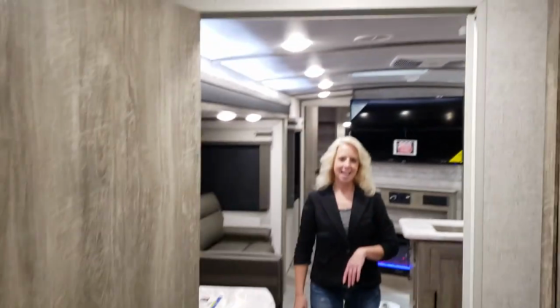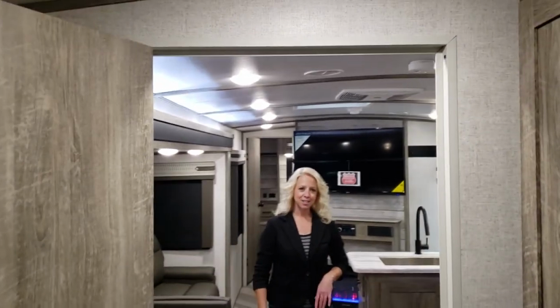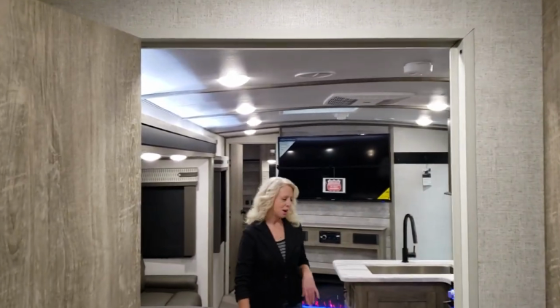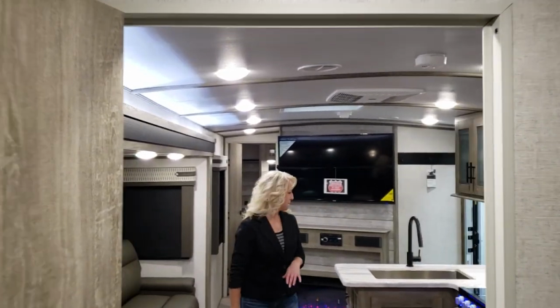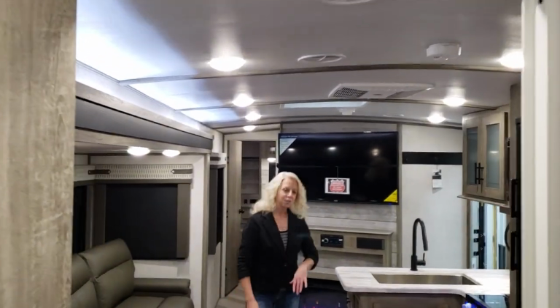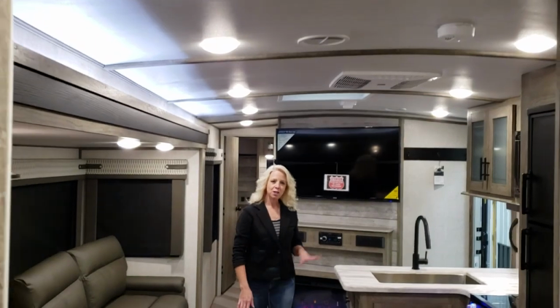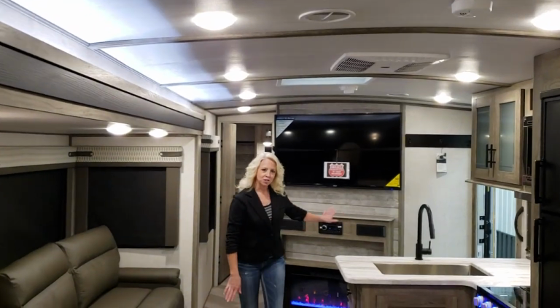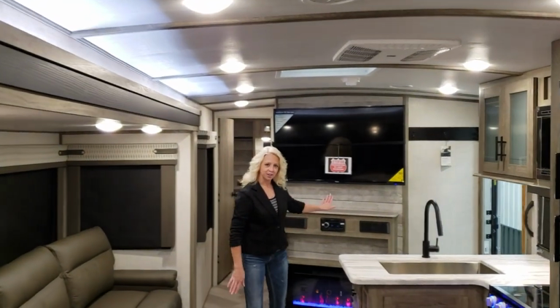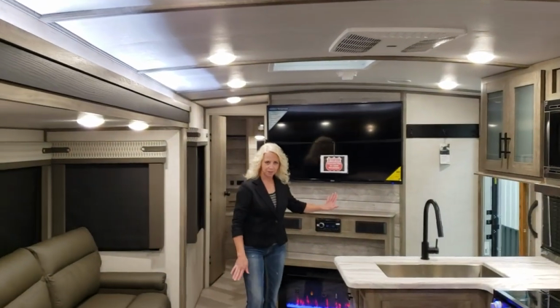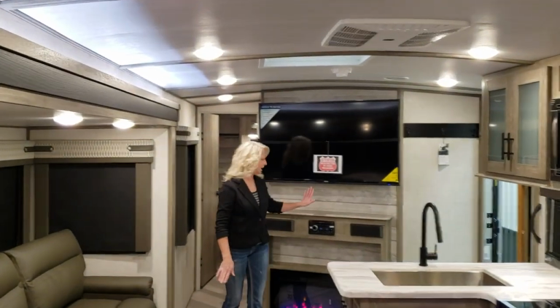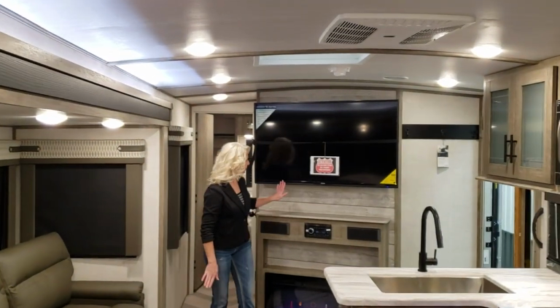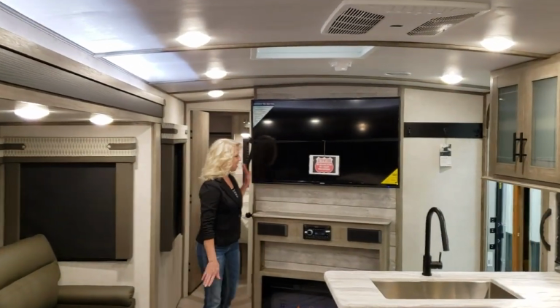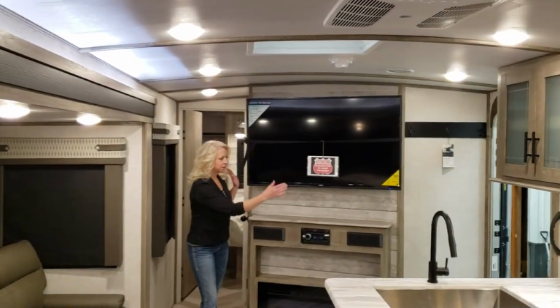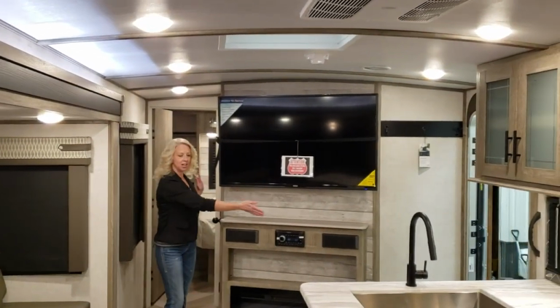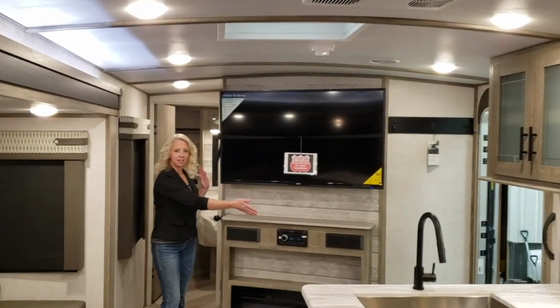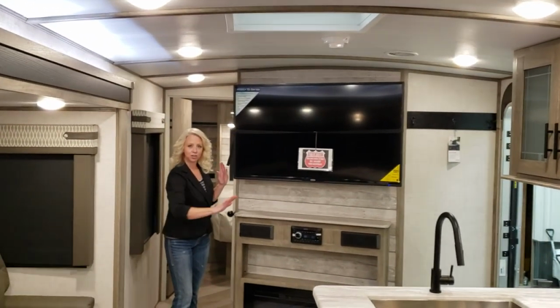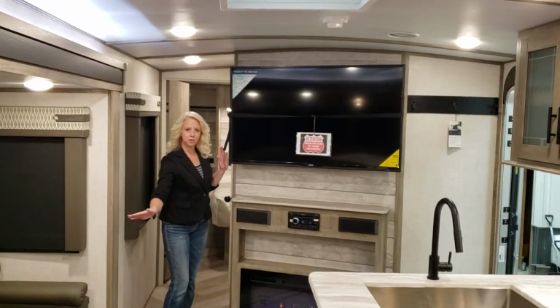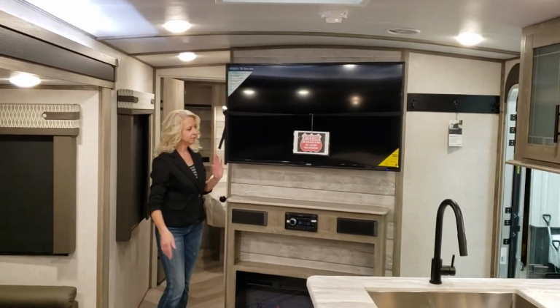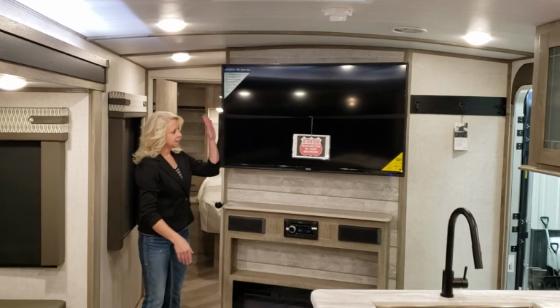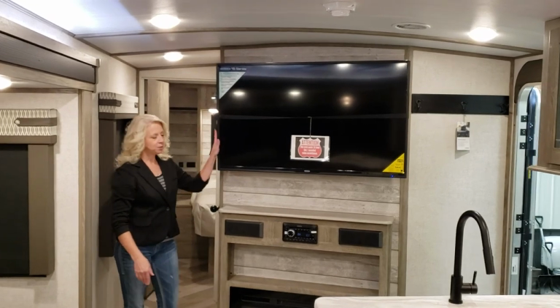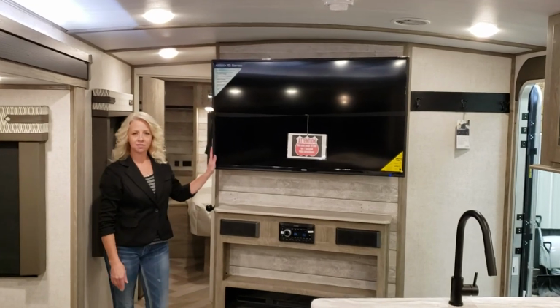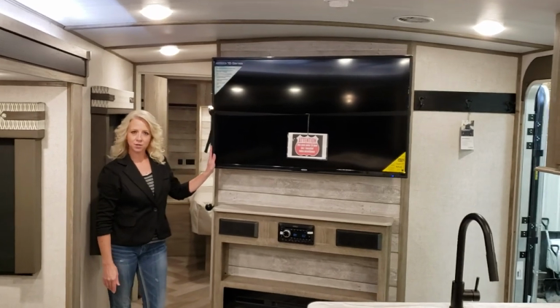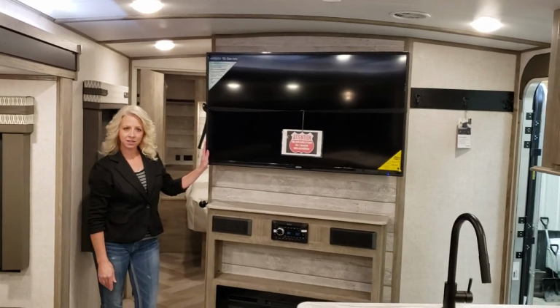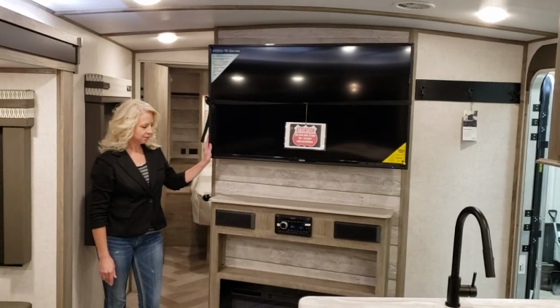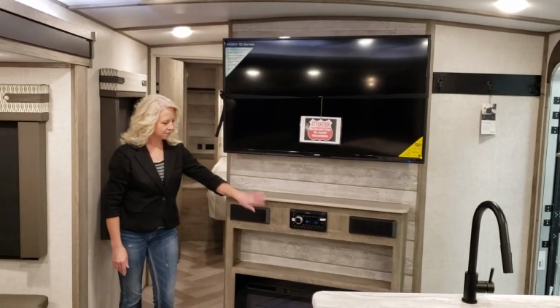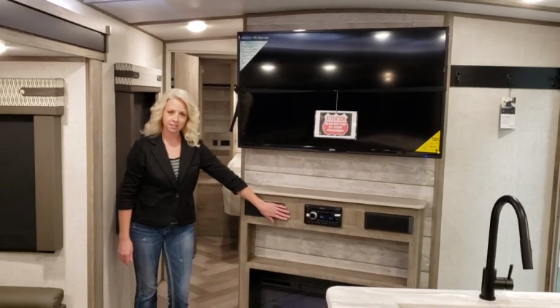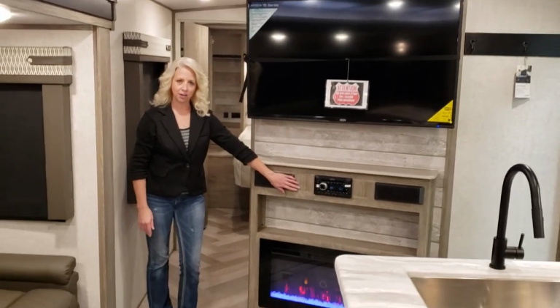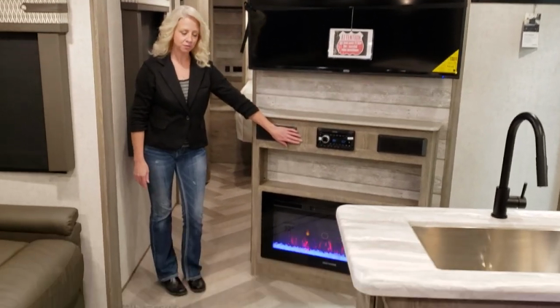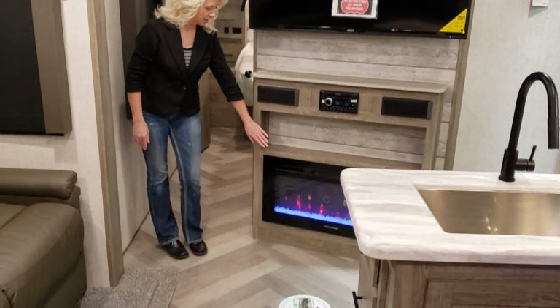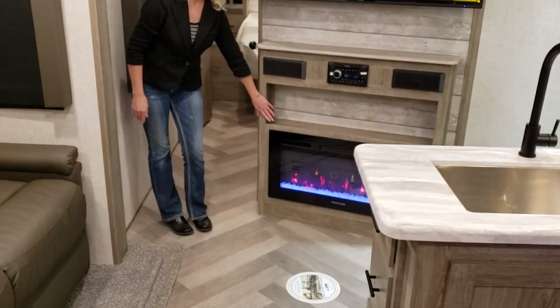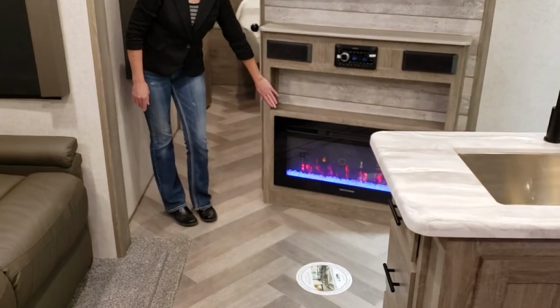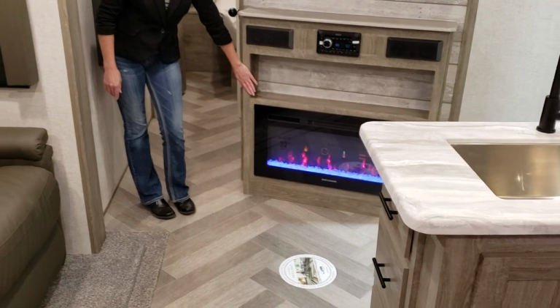Now as we make our way back up this way, you will notice your entertainment area. The TV can be put at an angle for great viewing, and it comes complete with a flat screen TV, stereo, and a nice fireplace.